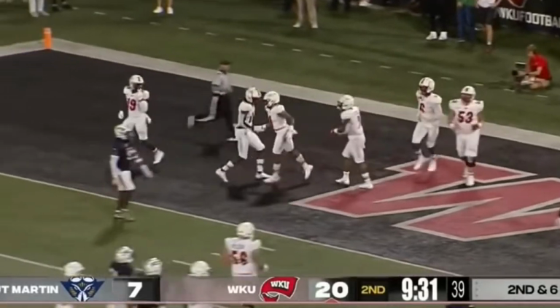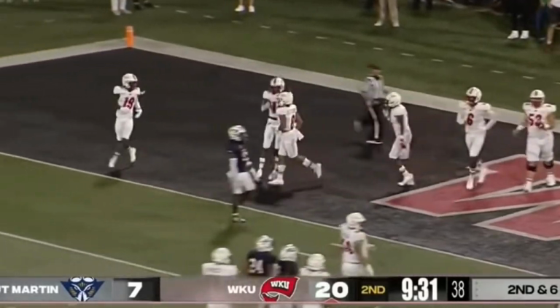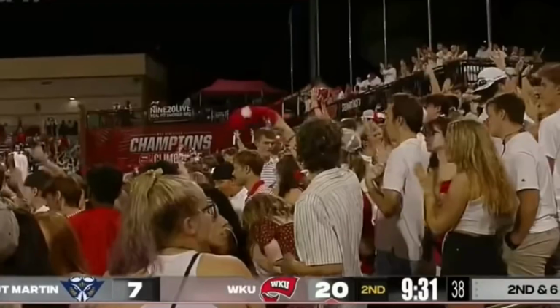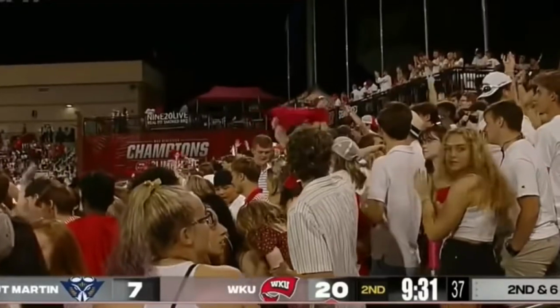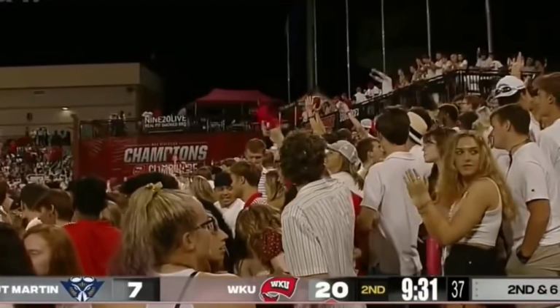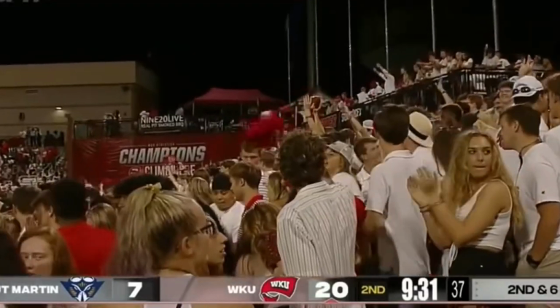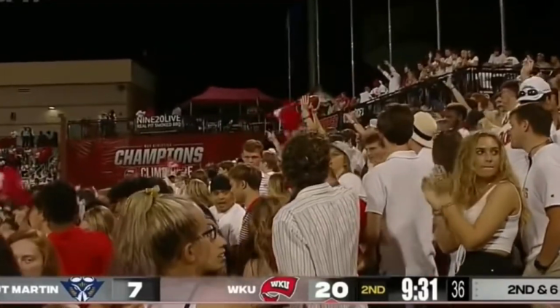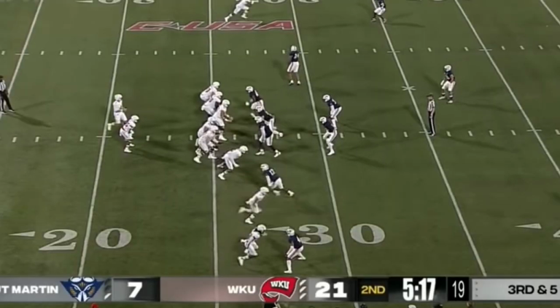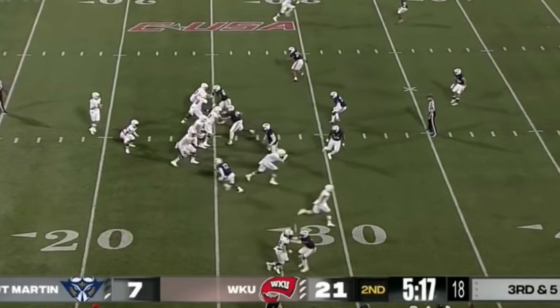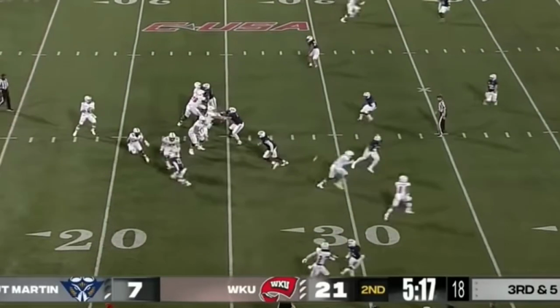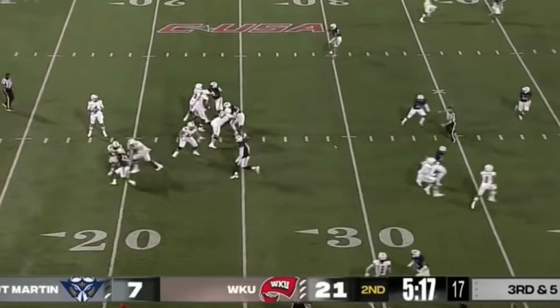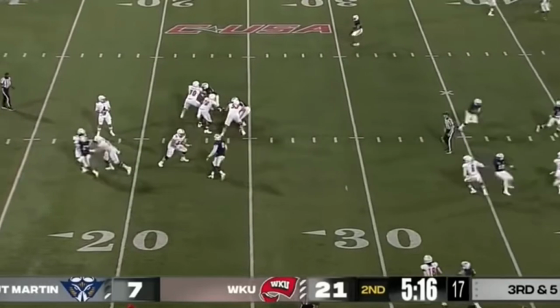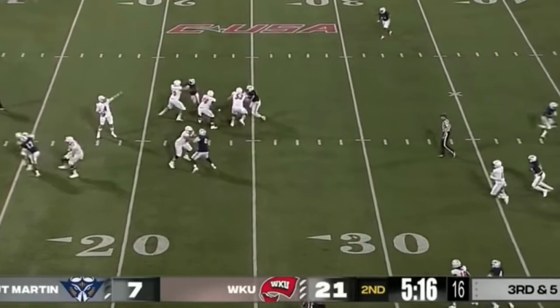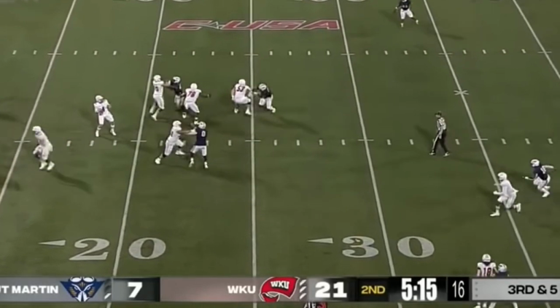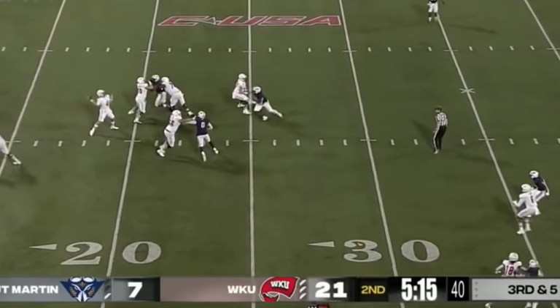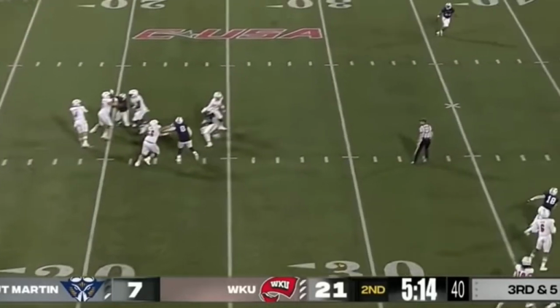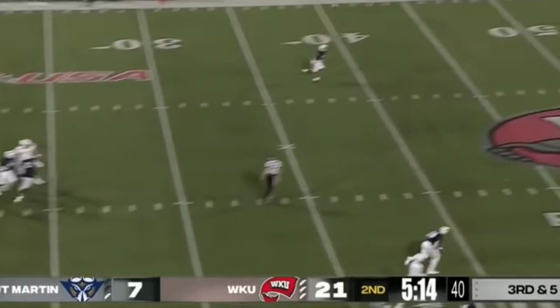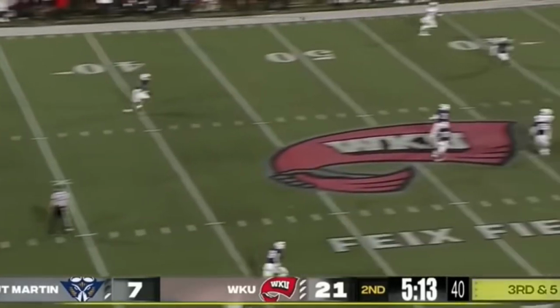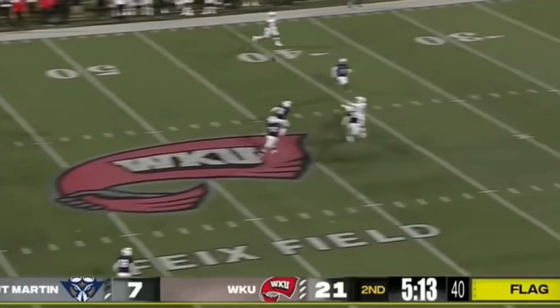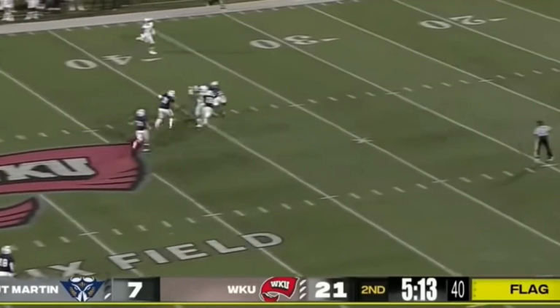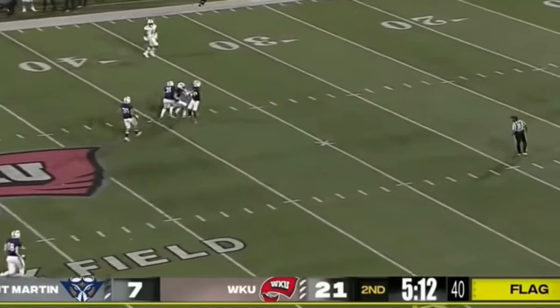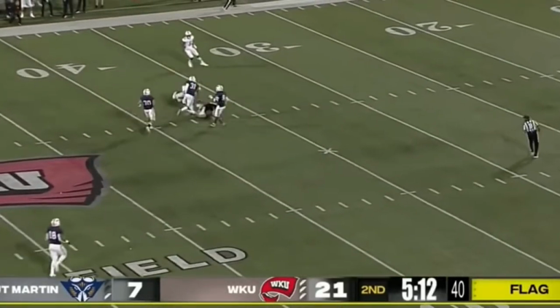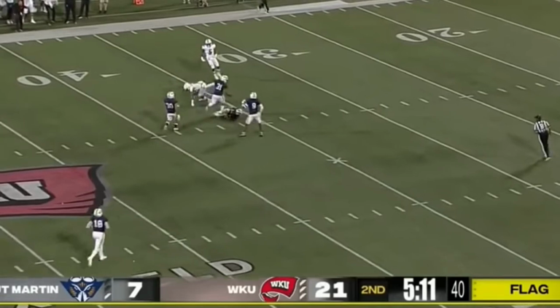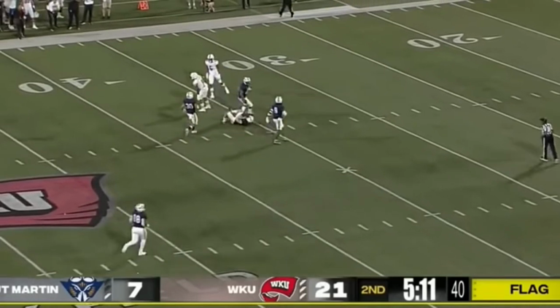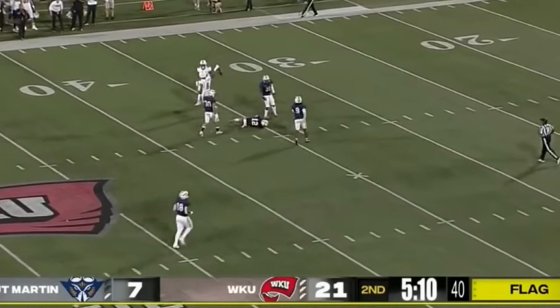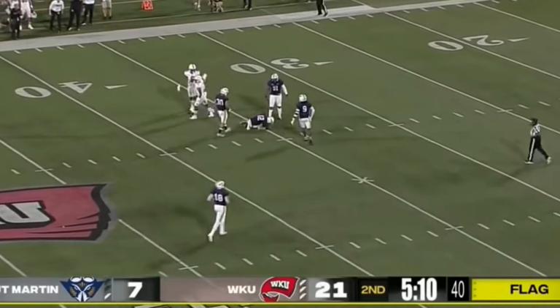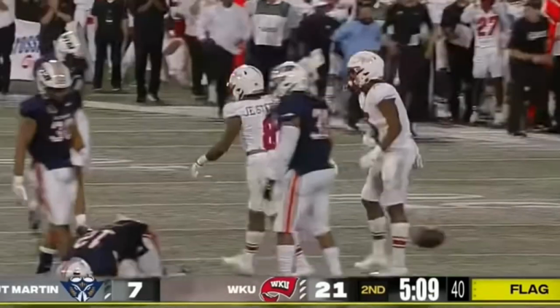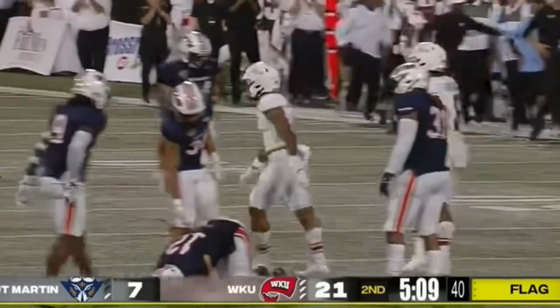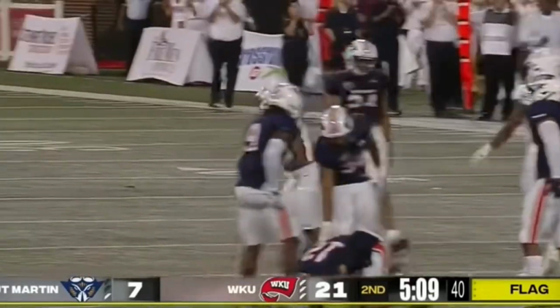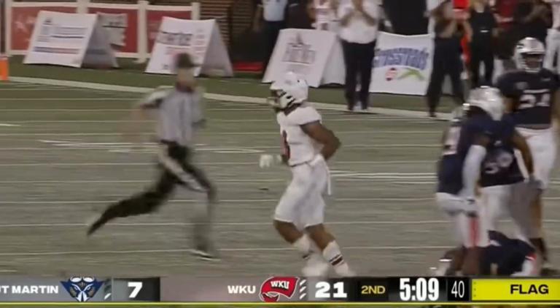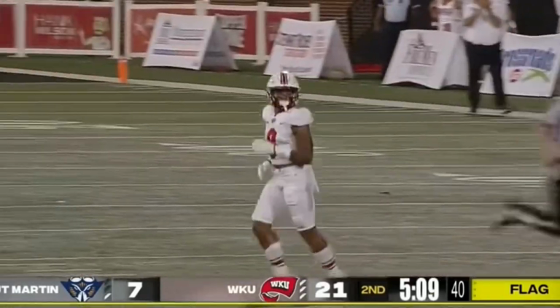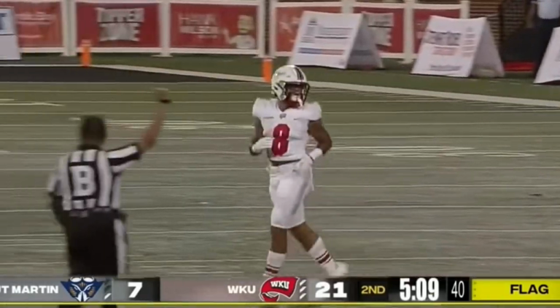Western Kentucky leading. Movement again at the line, free play for the Hilltoppers. Zappi will just launch it for Stearns, and he makes the catch. Unbelievable grab.